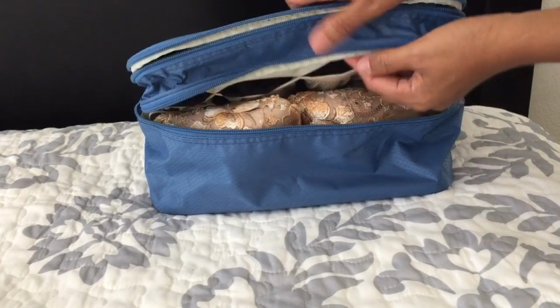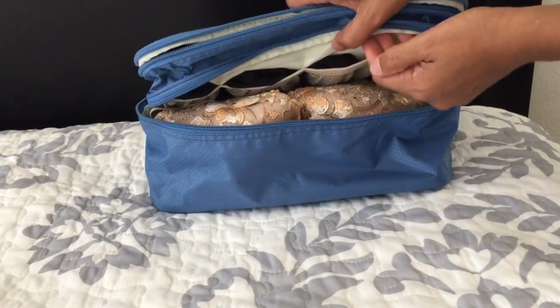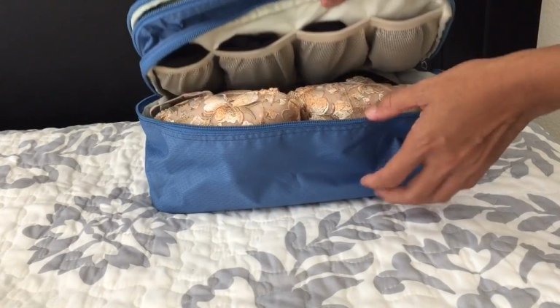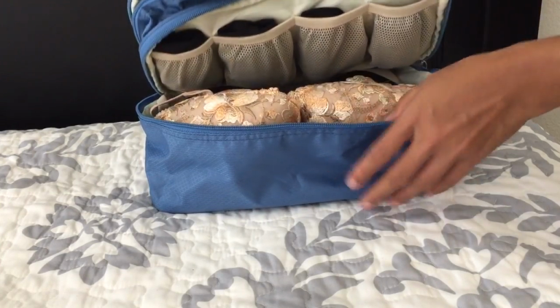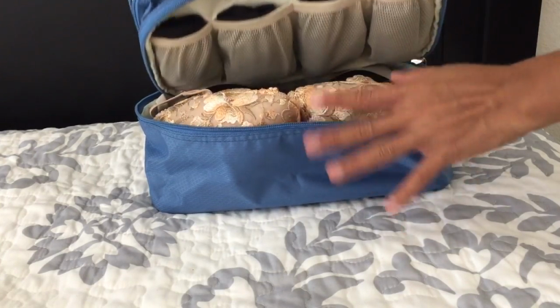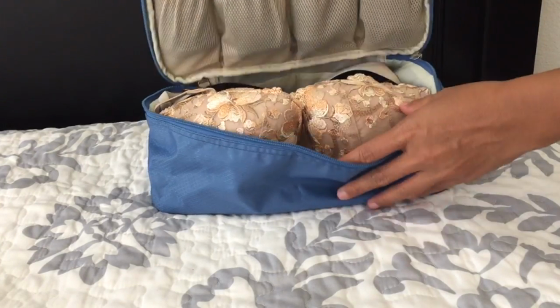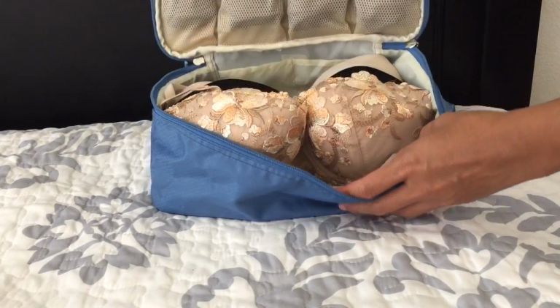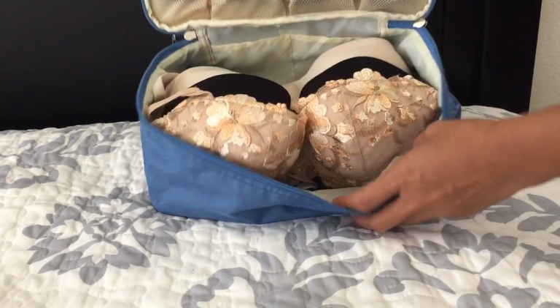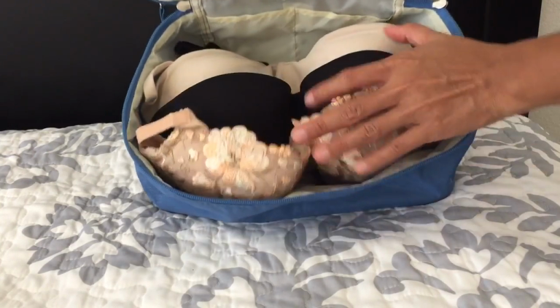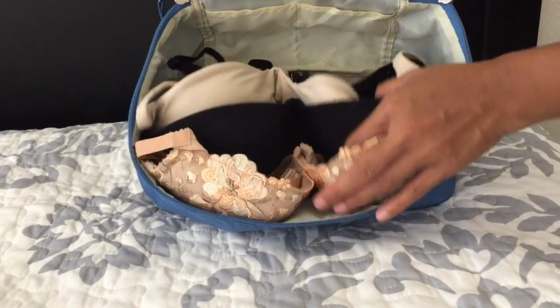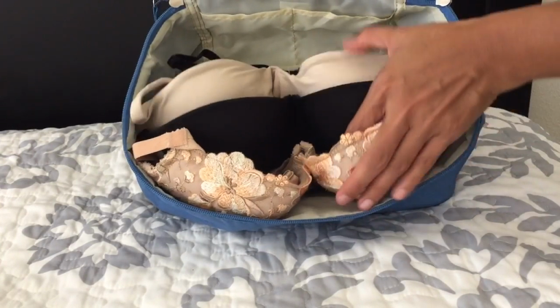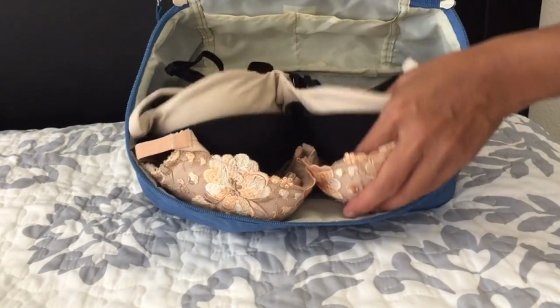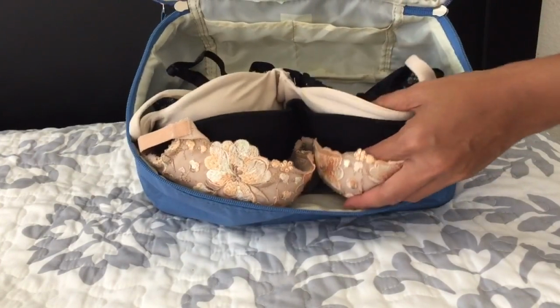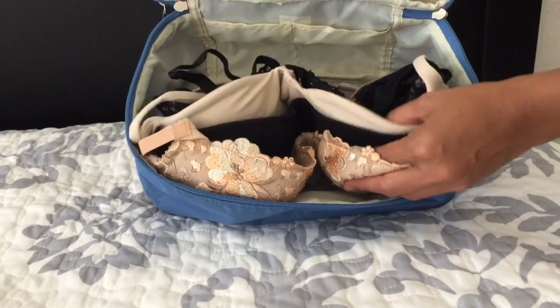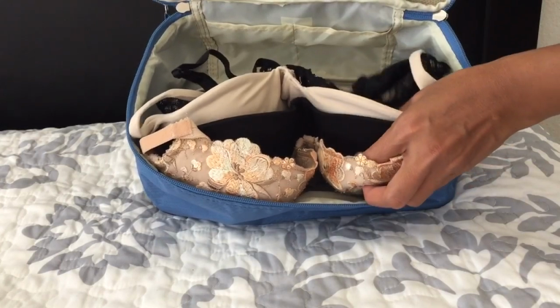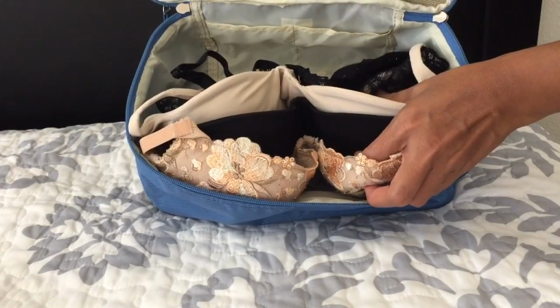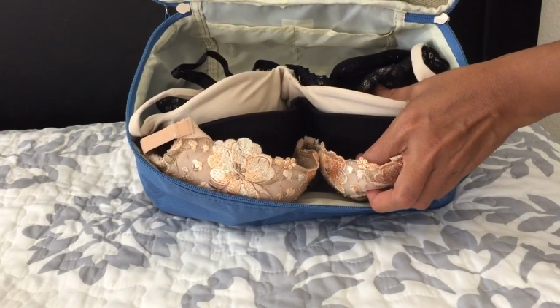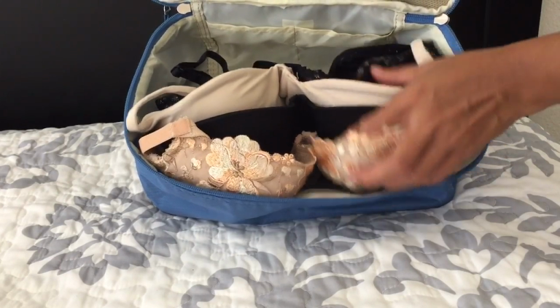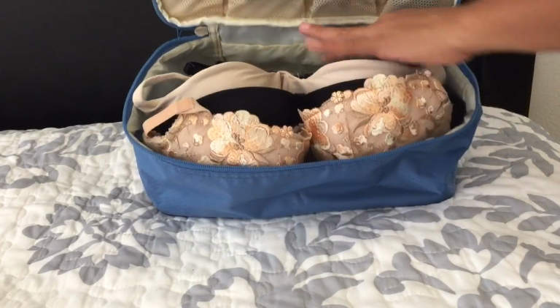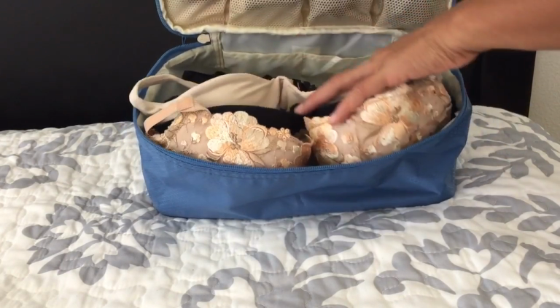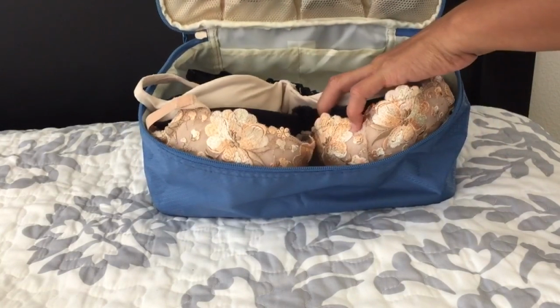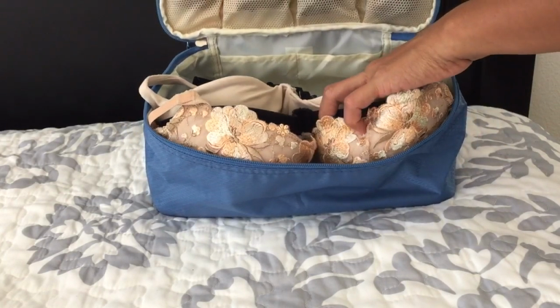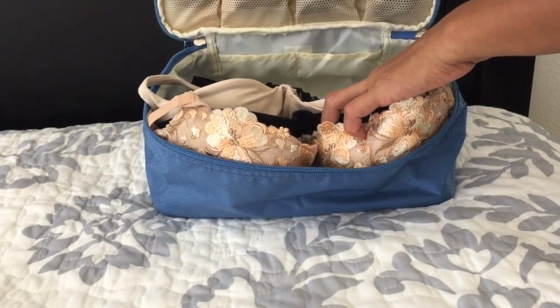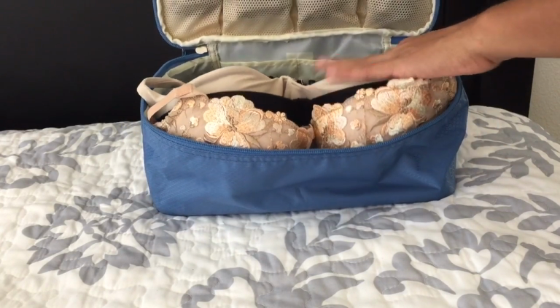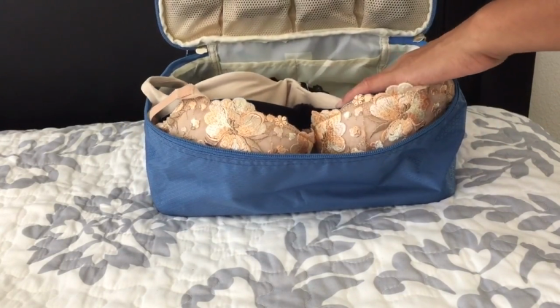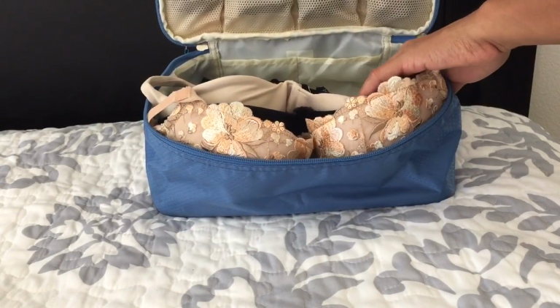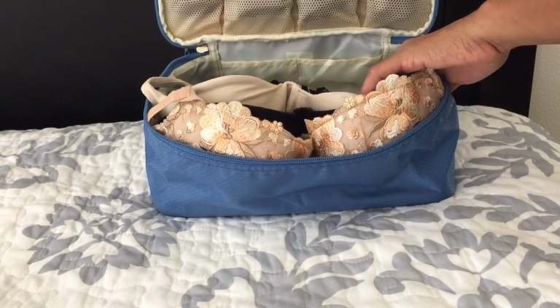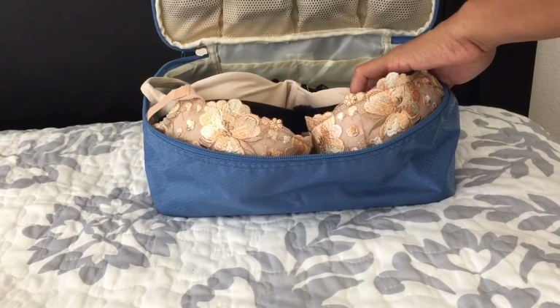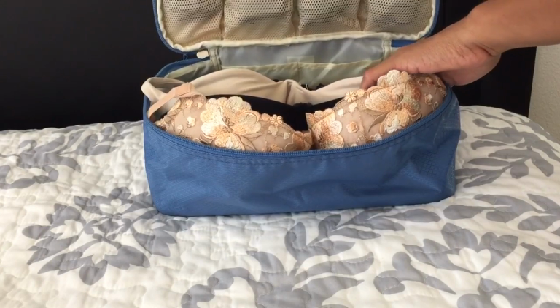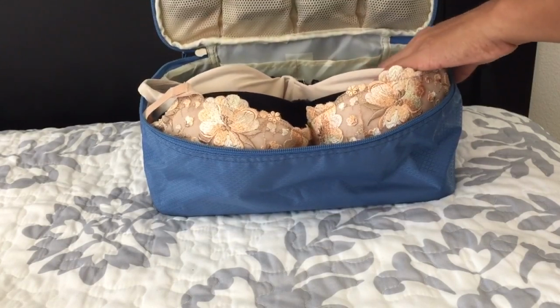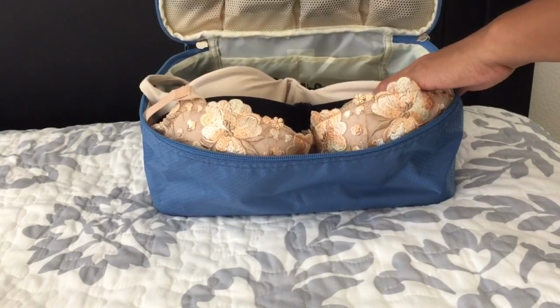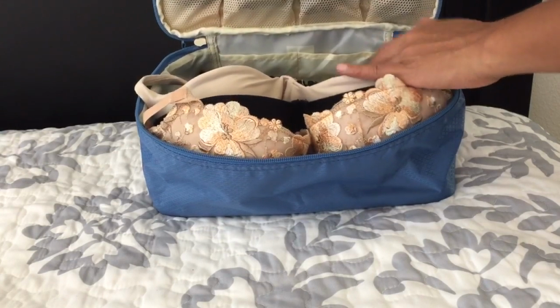The second compartment is for bras. I just put four bras in here, but I think it can hold up to seven or eight bras.